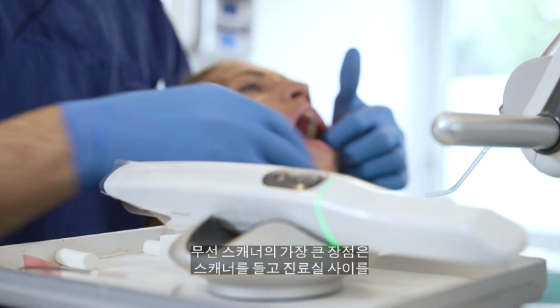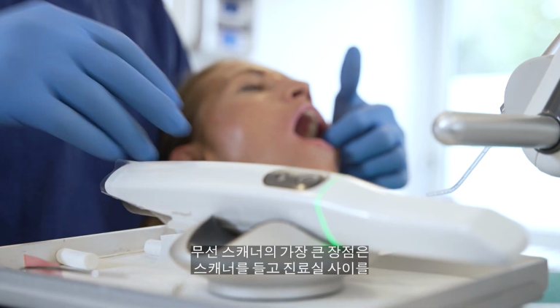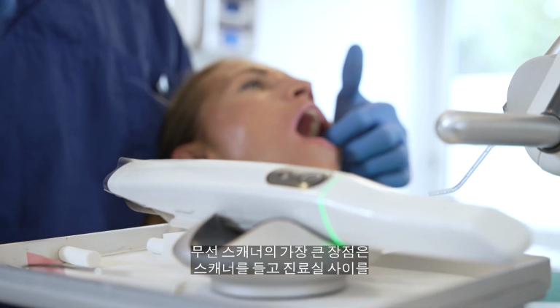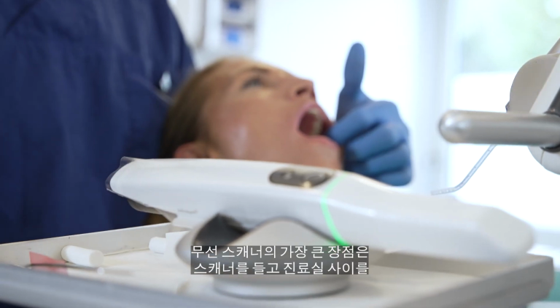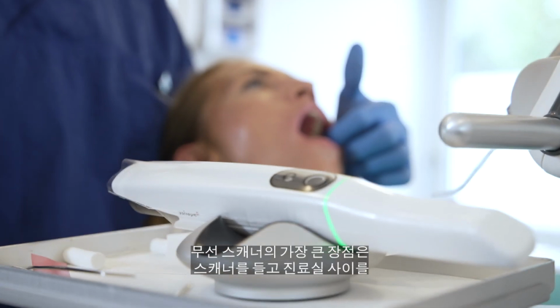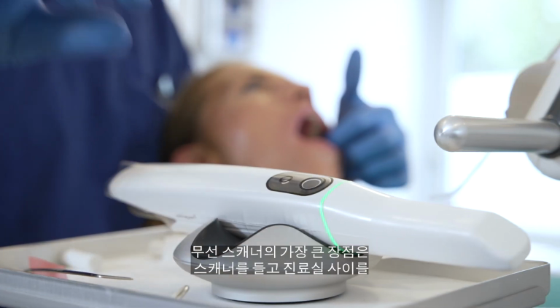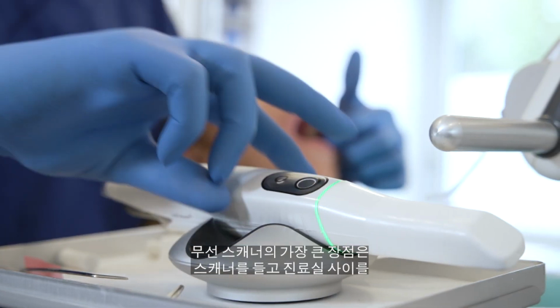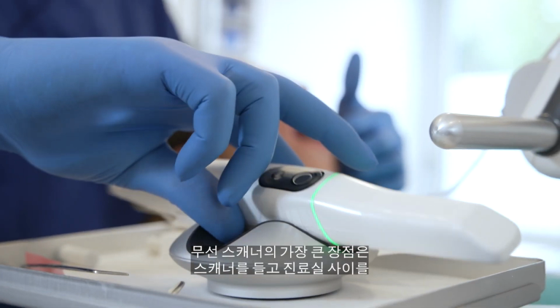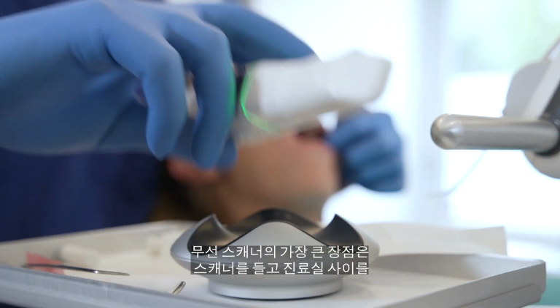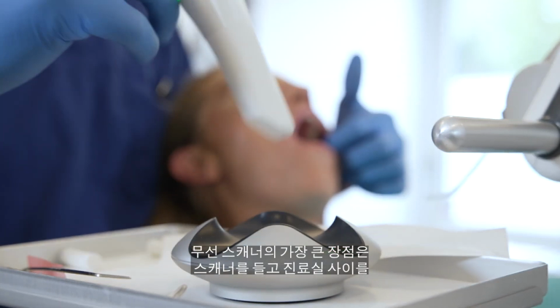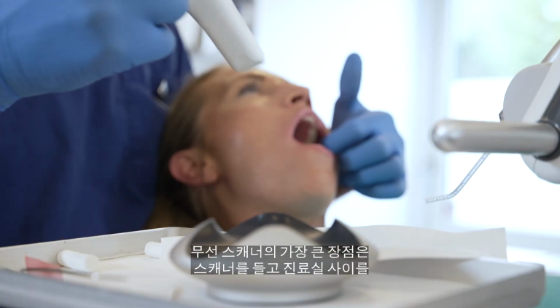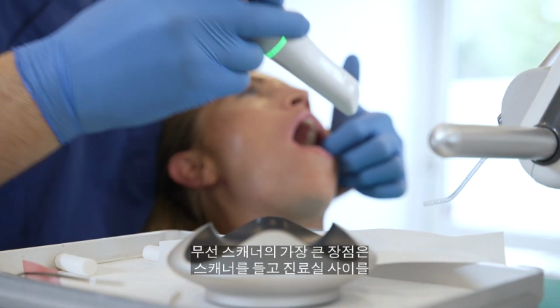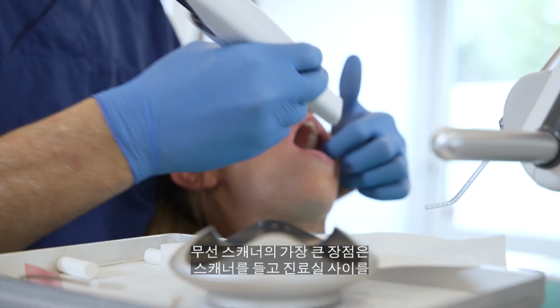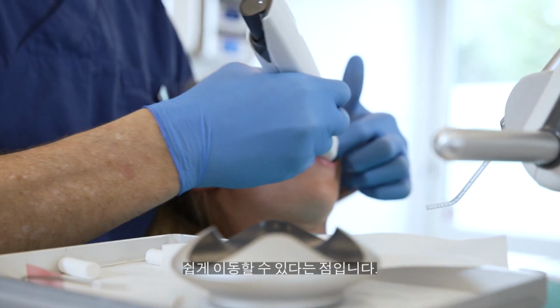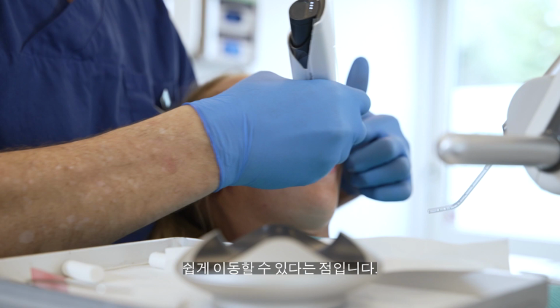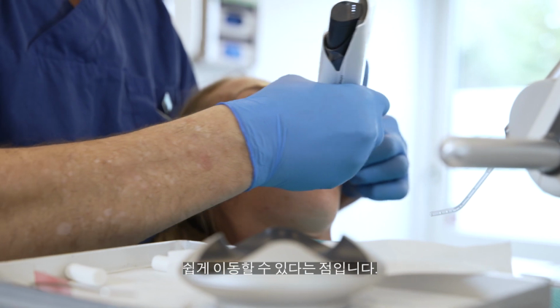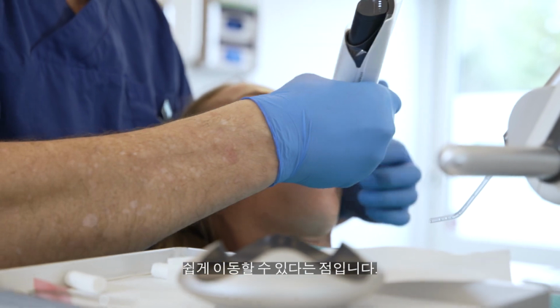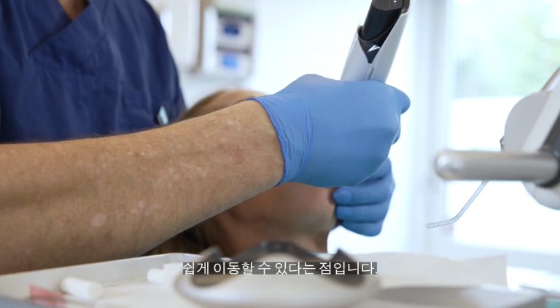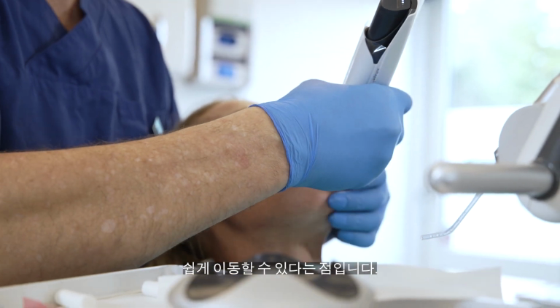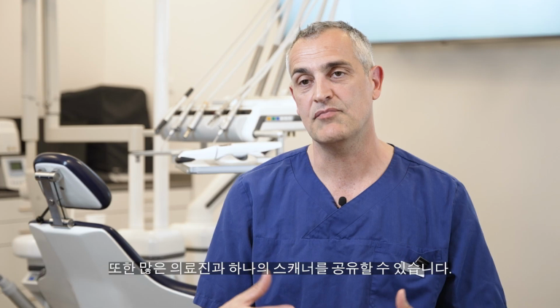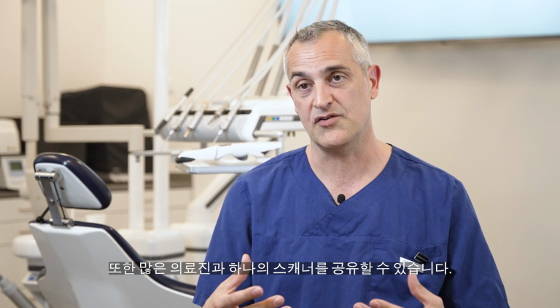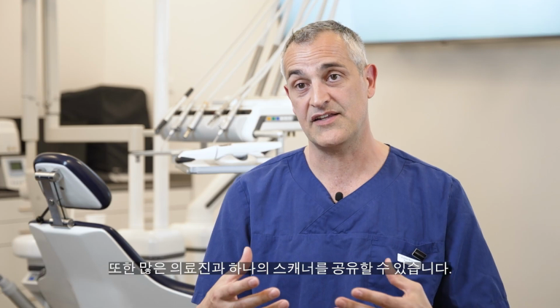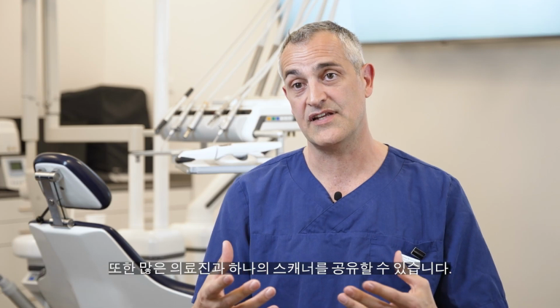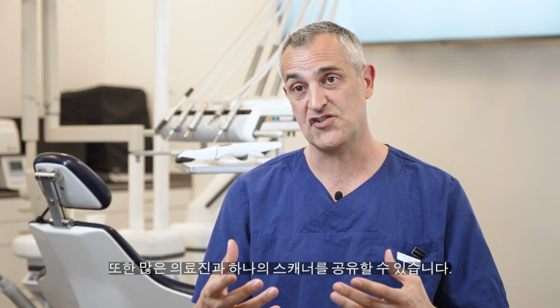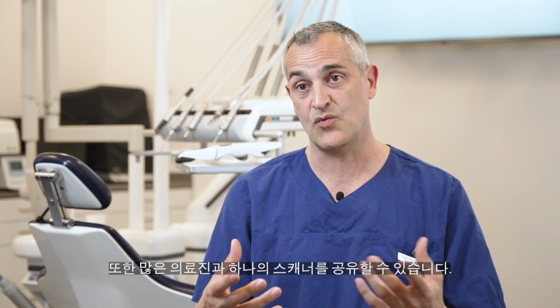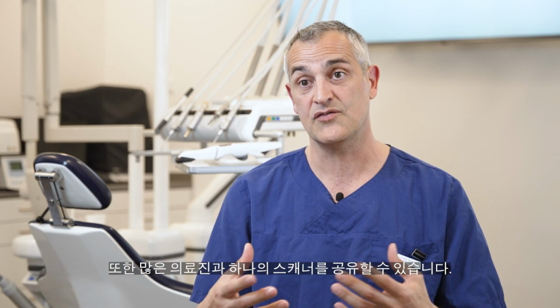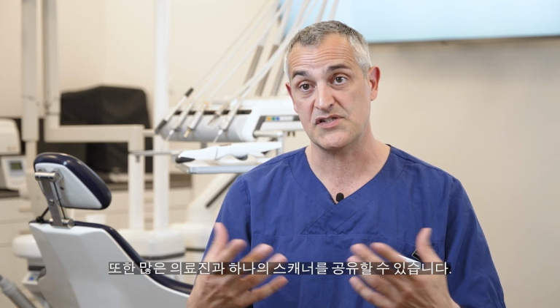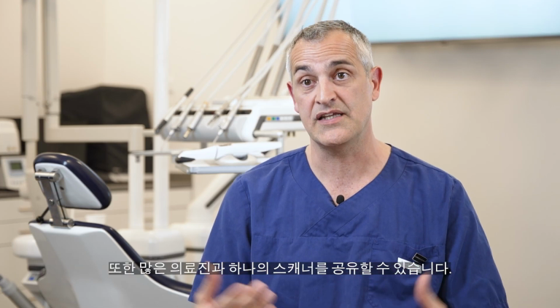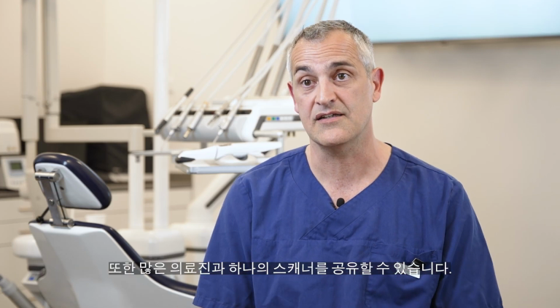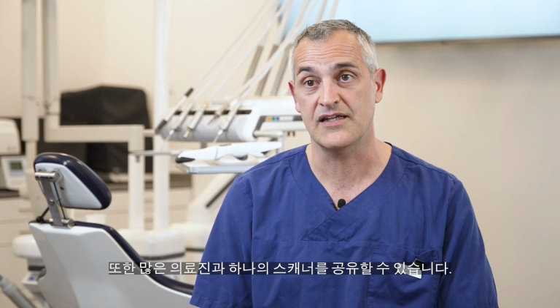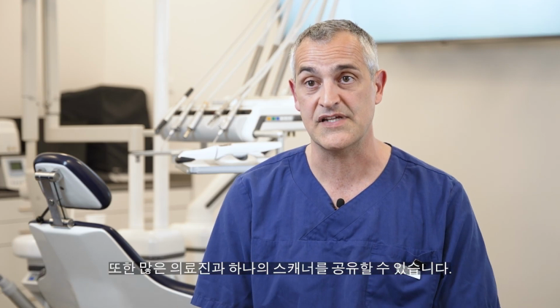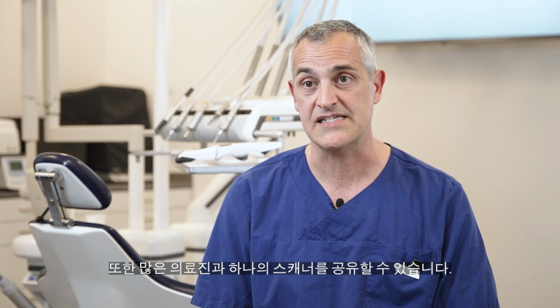The advantage of the wireless scanner is definitely that you can just move it from room to room, and you can definitely share one between a lot of dentists.